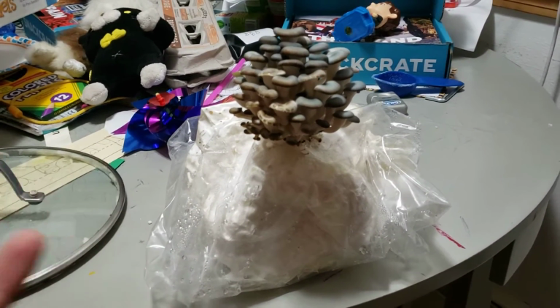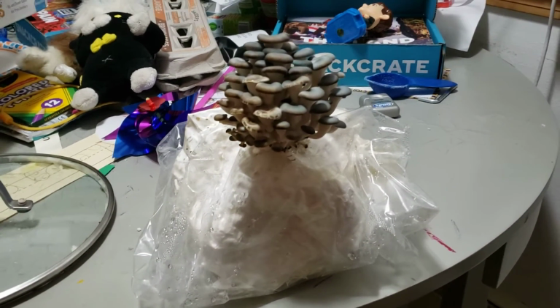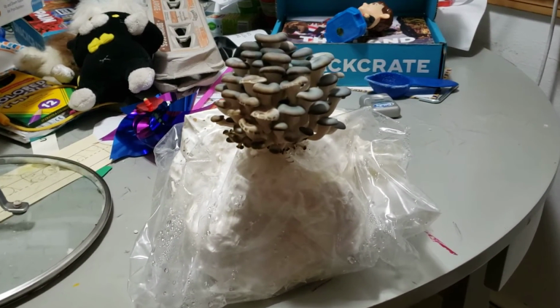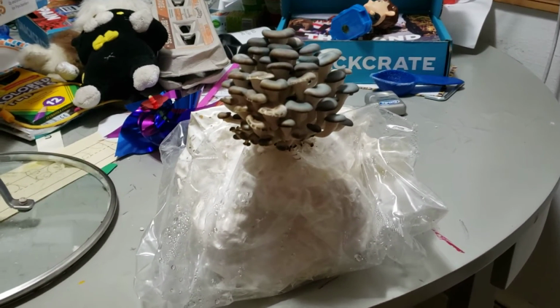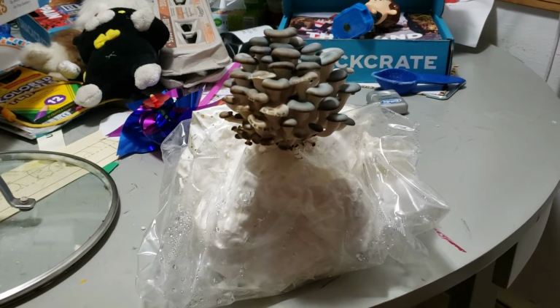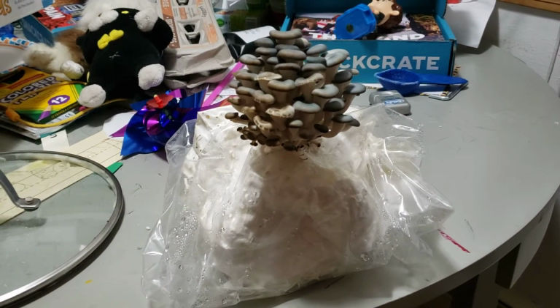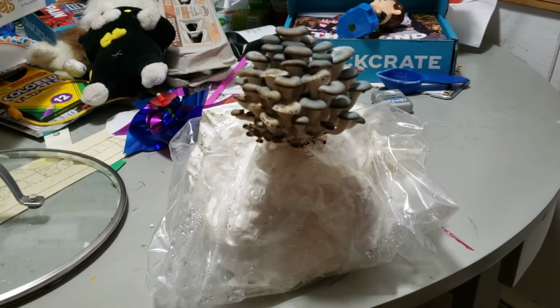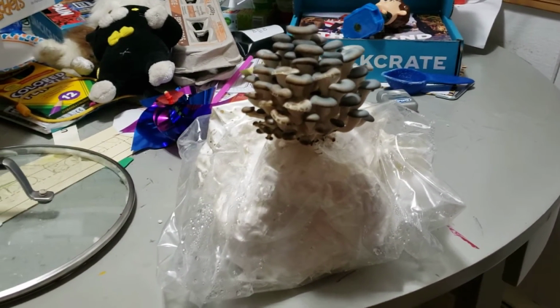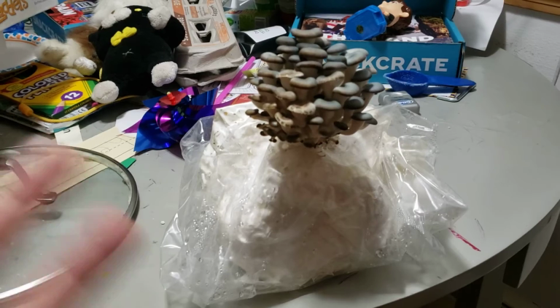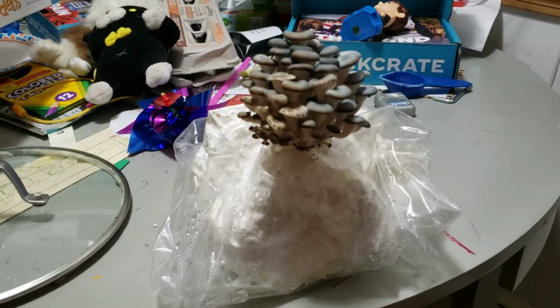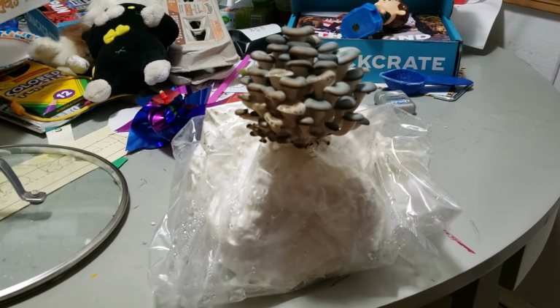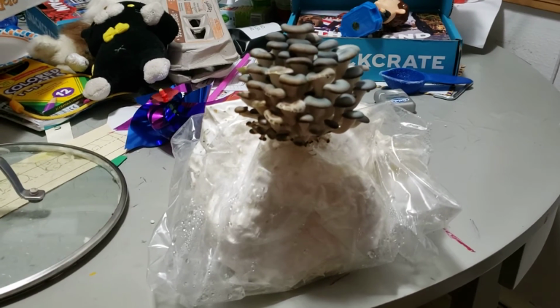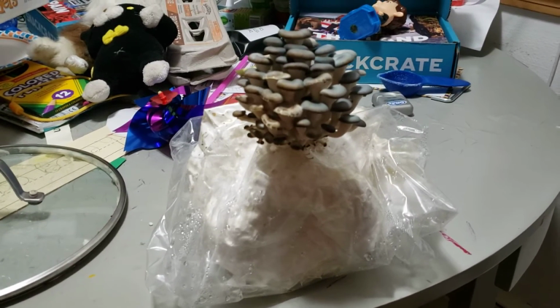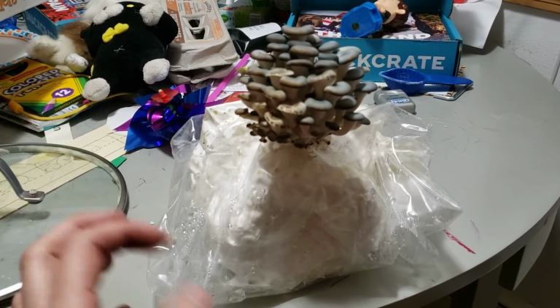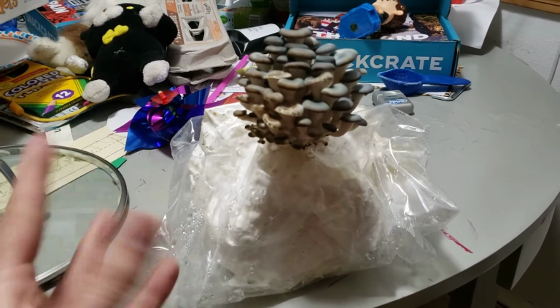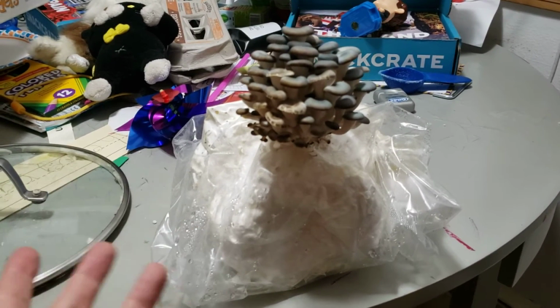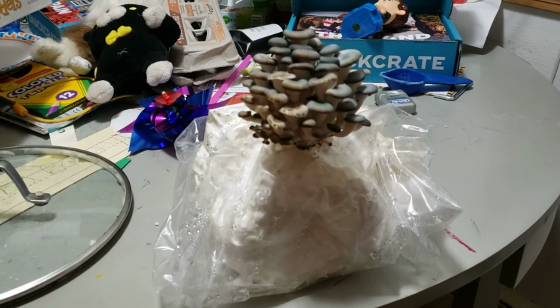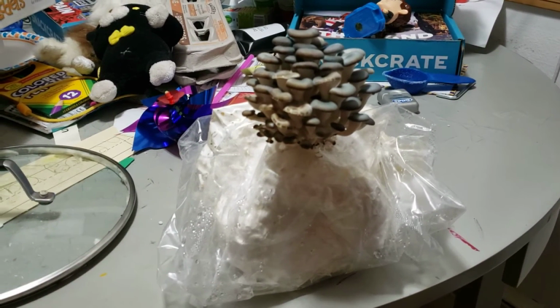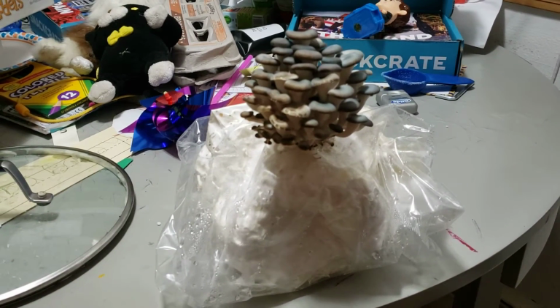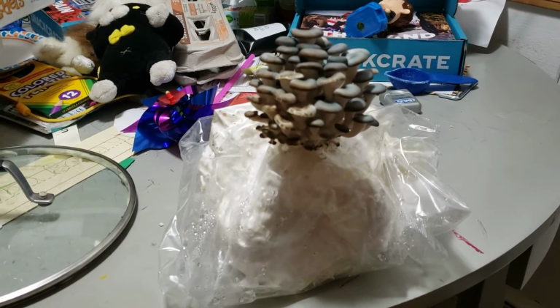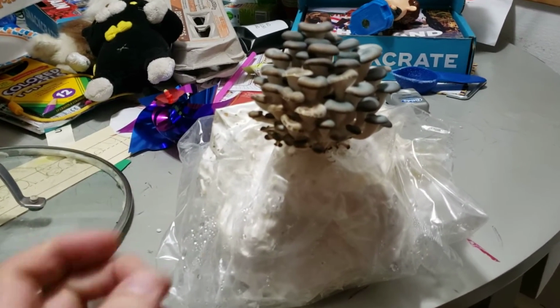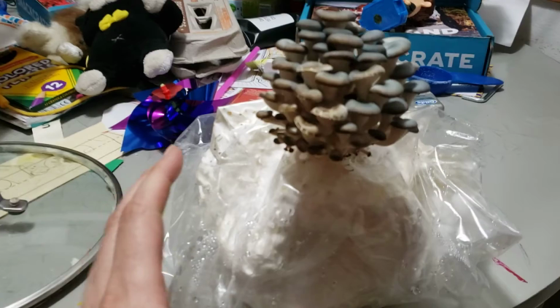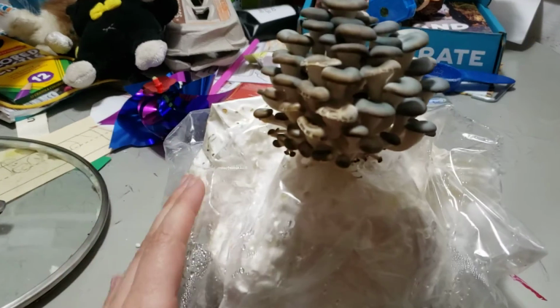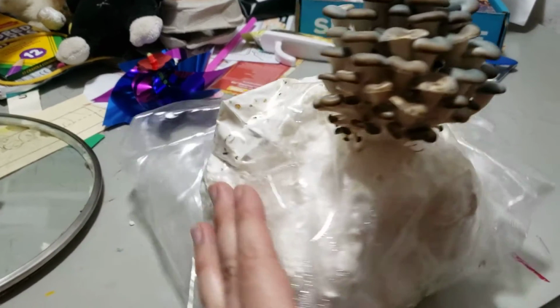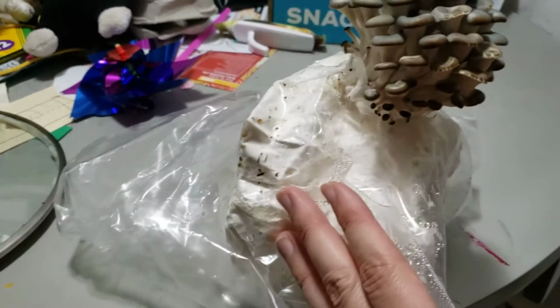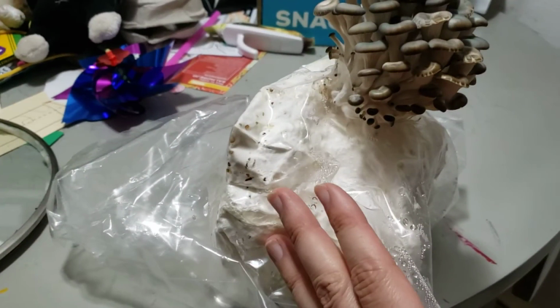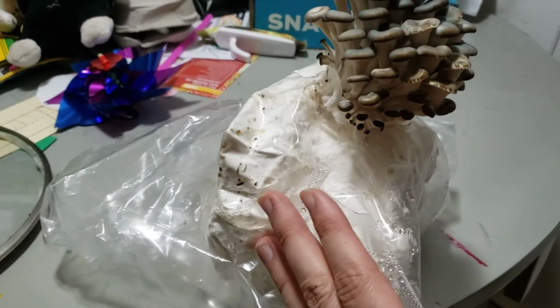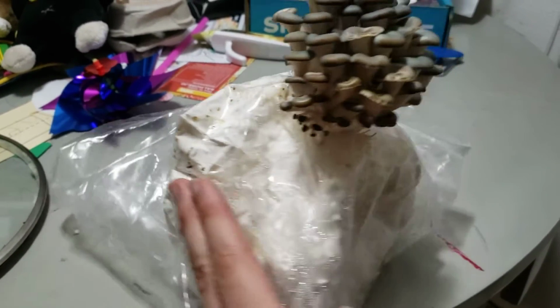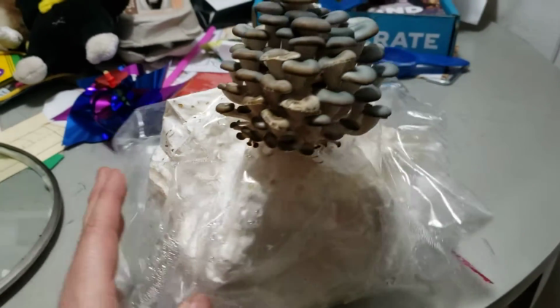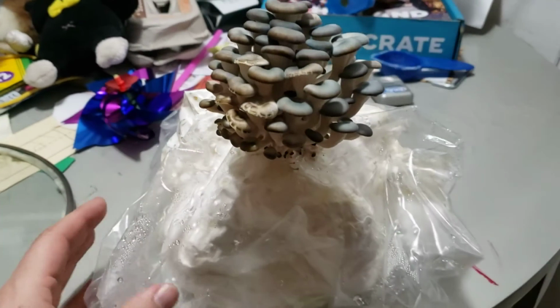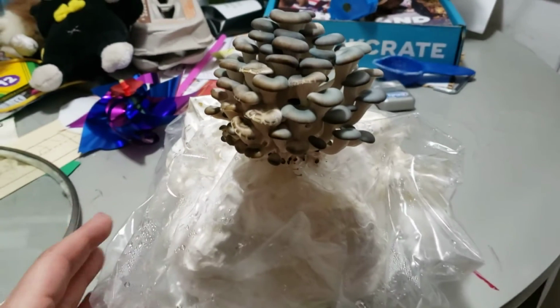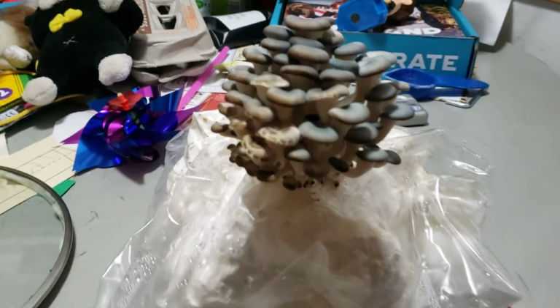The mycelium spread really quickly right through — I mean, it's toilet paper, it was basically nothing. It had disintegrated at that point, so it easily grew through the material. As soon as I saw pinning, I cut a hole in the bag and let the babies out.